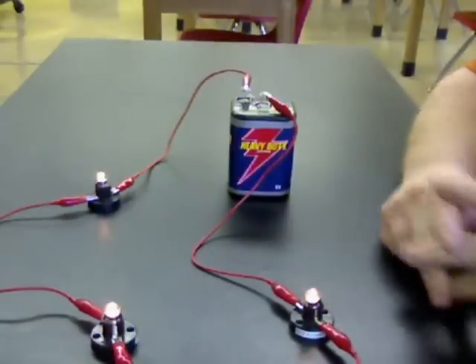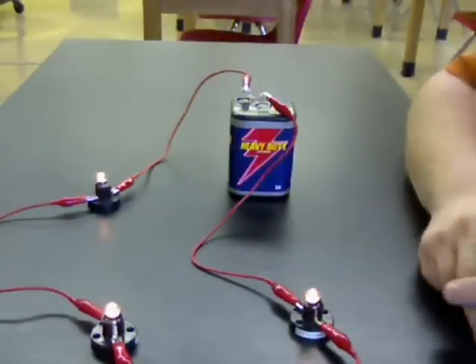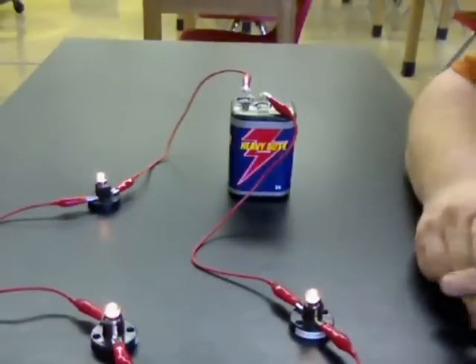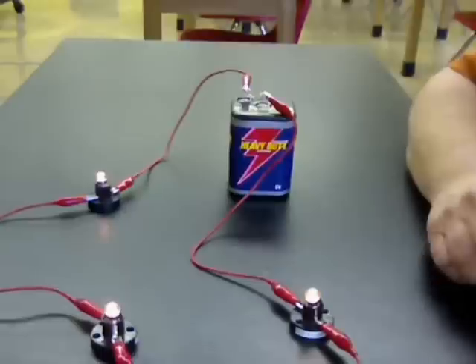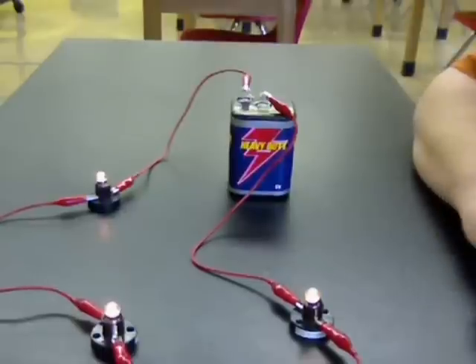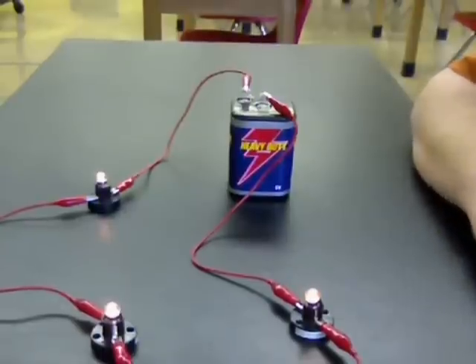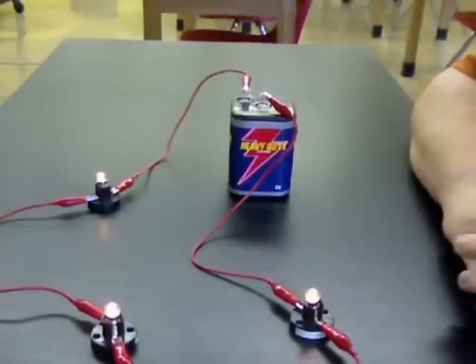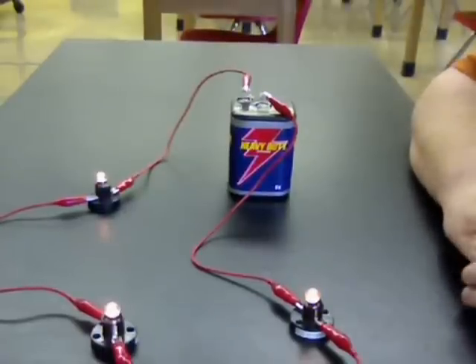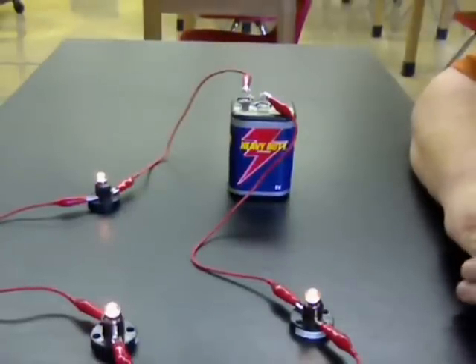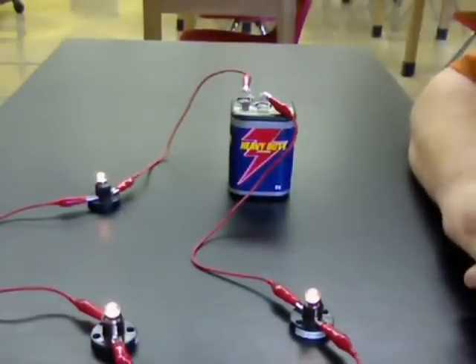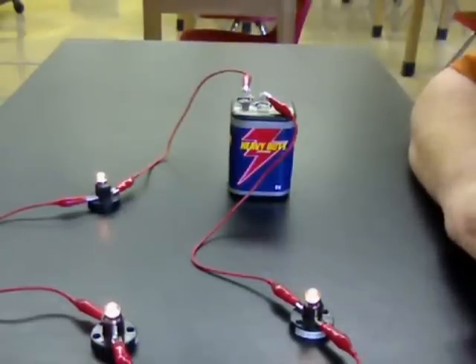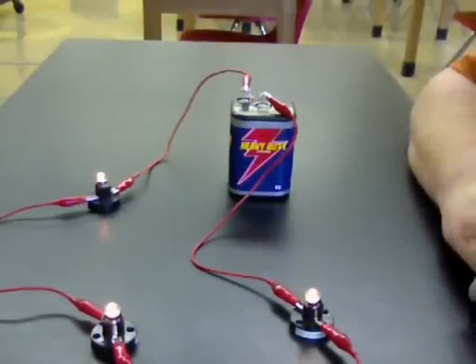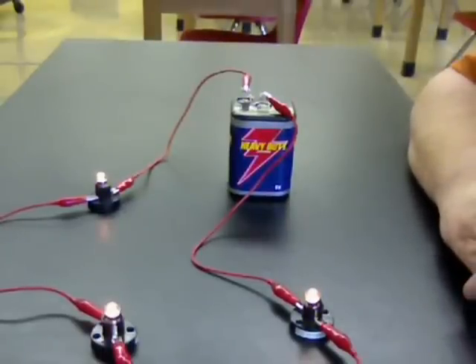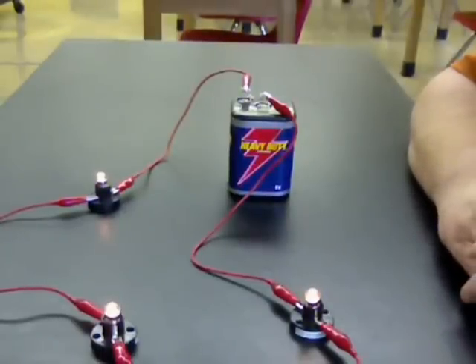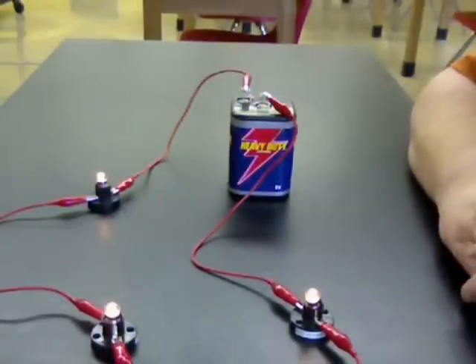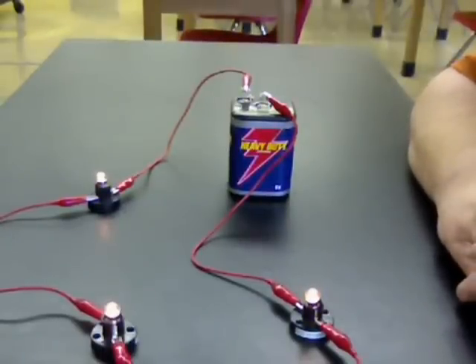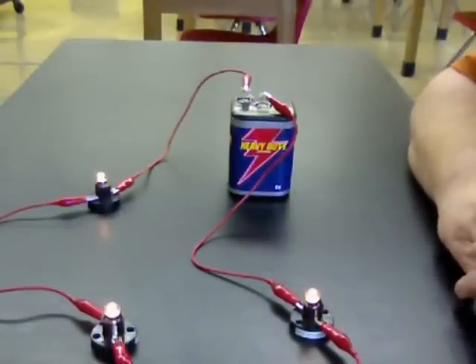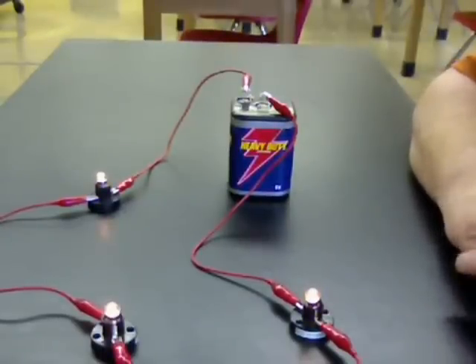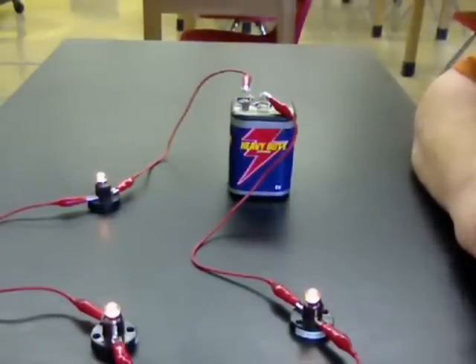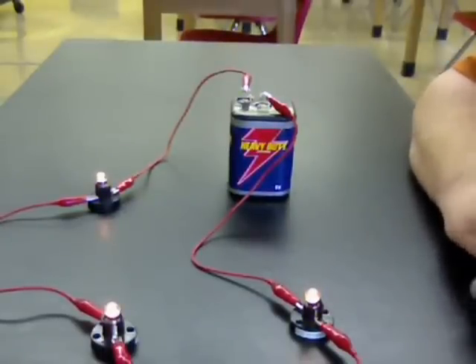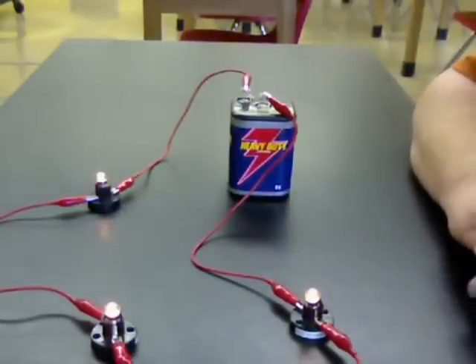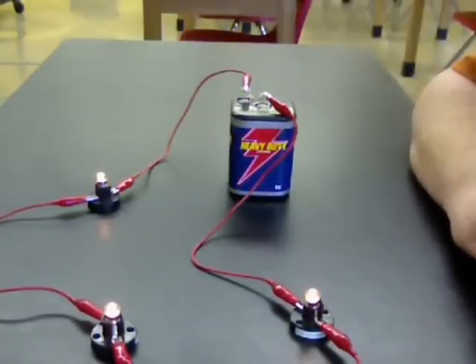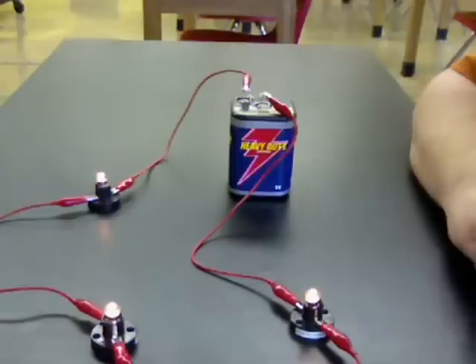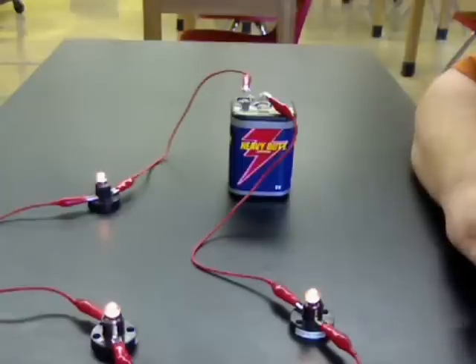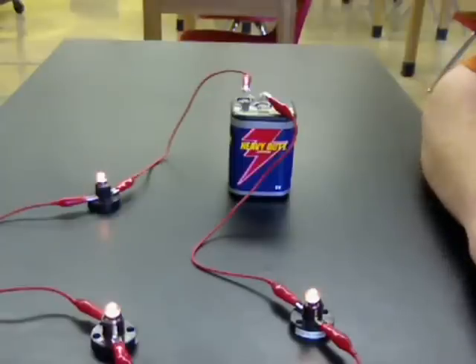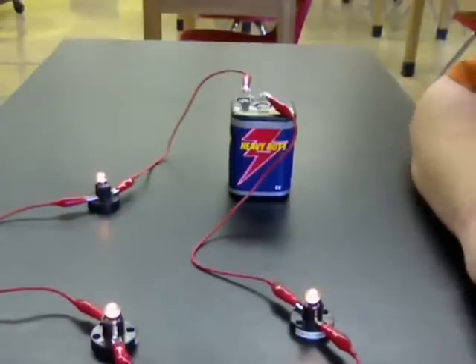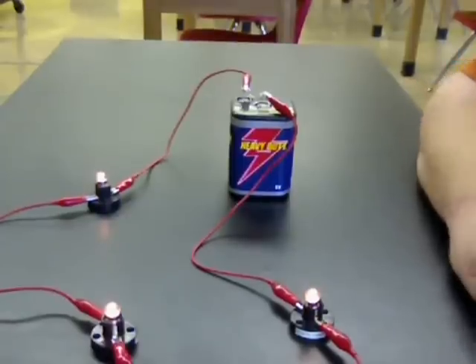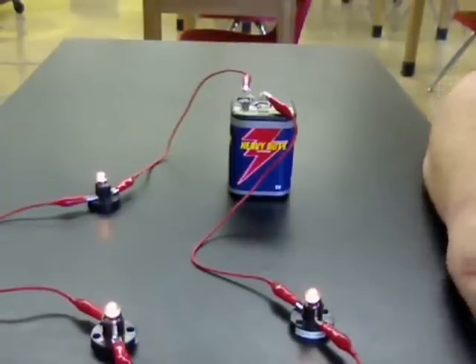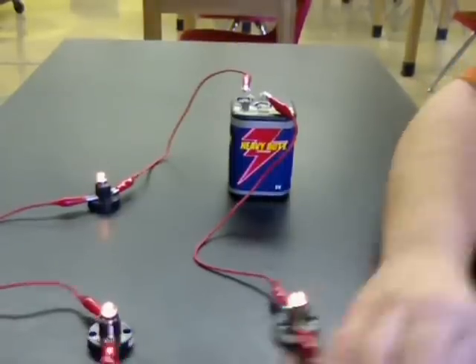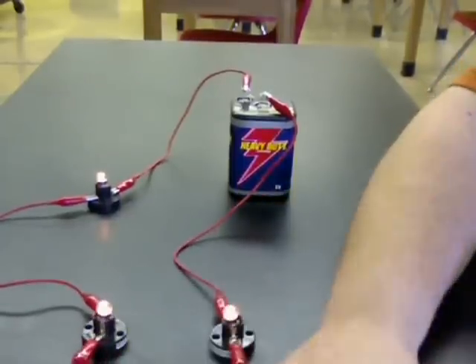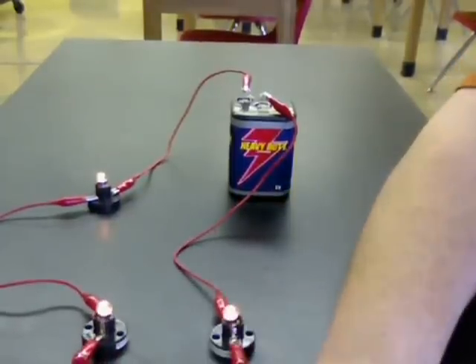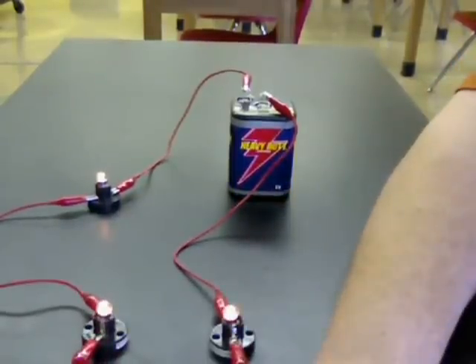That is series circuits. Now we're going to take a look at parallel circuits — it's just a little bit more complicated, but it's a lot more dependable. So we'll take a look at that.